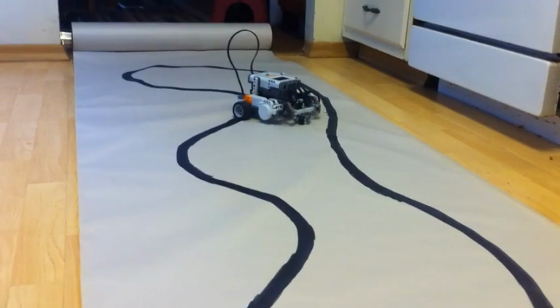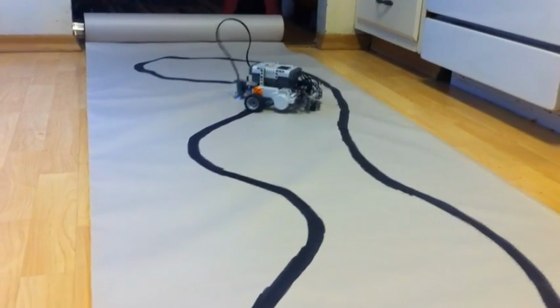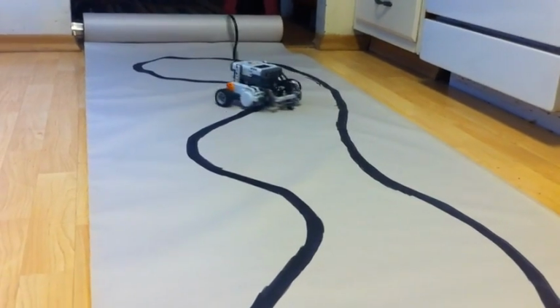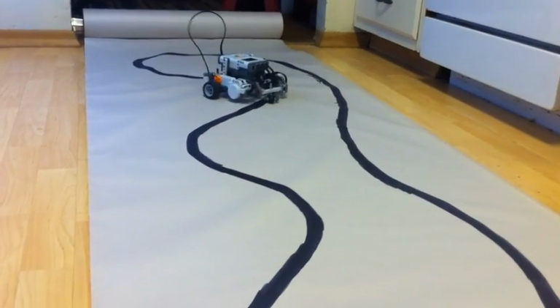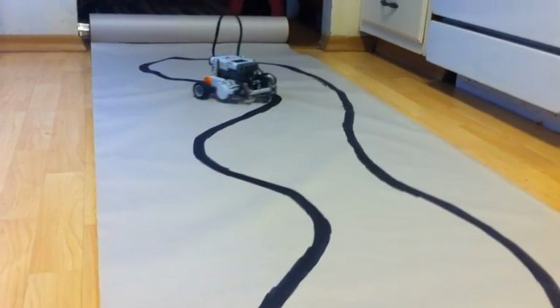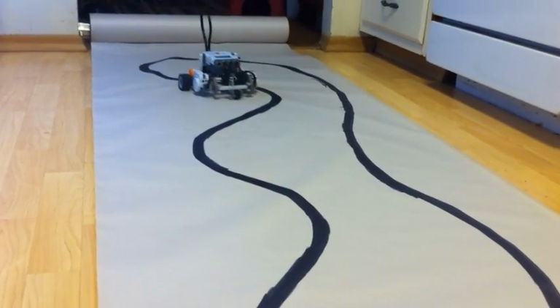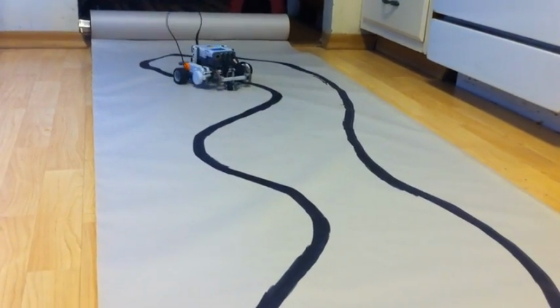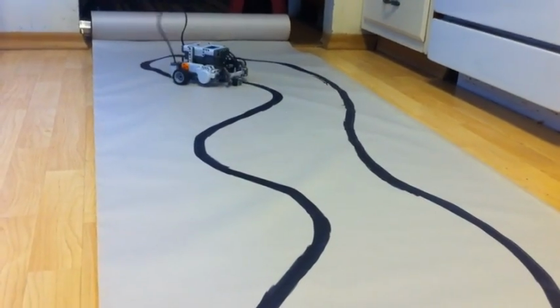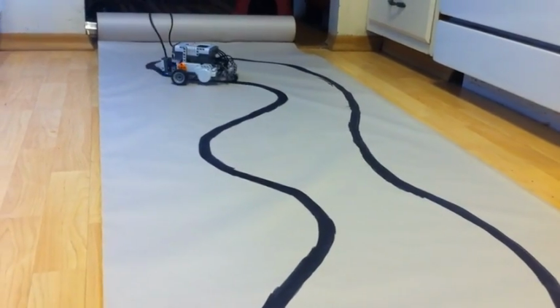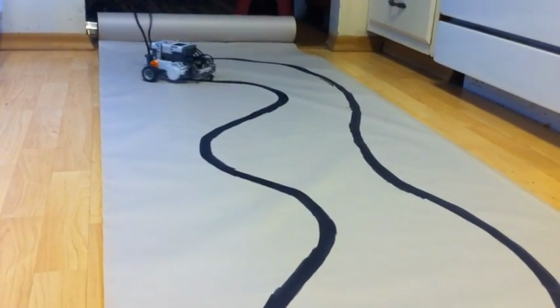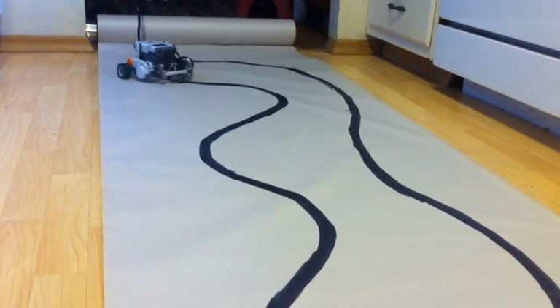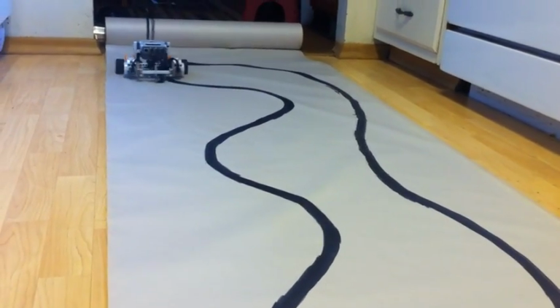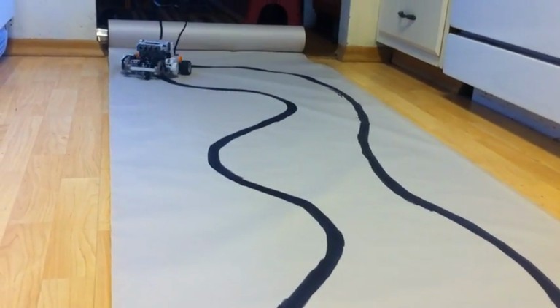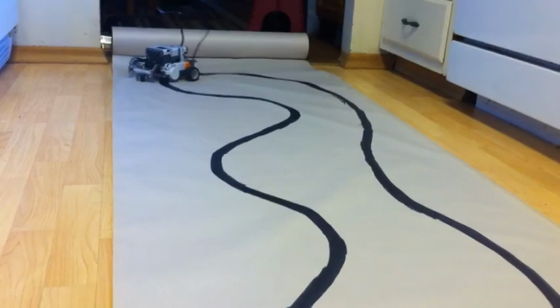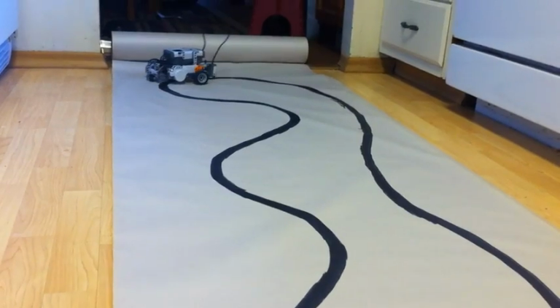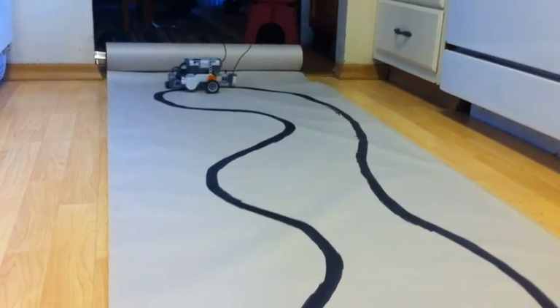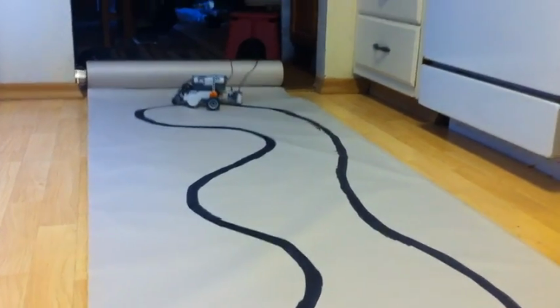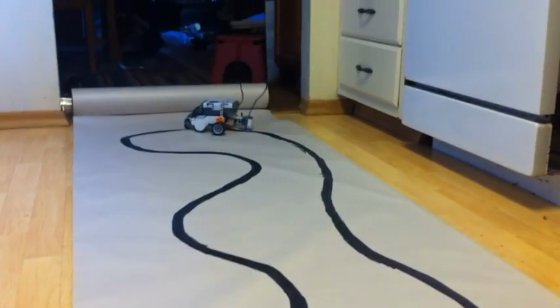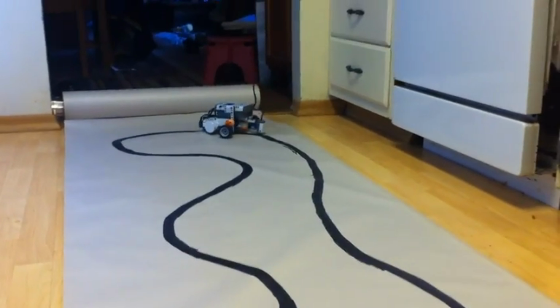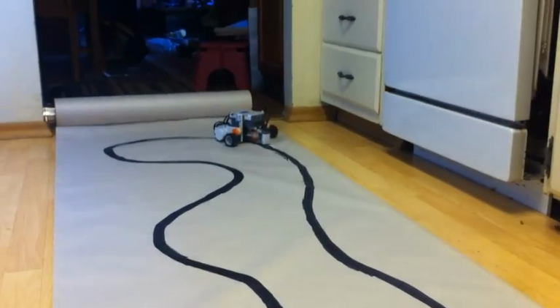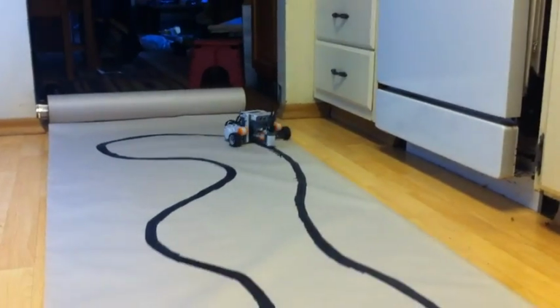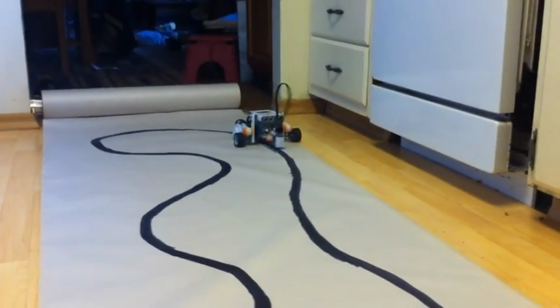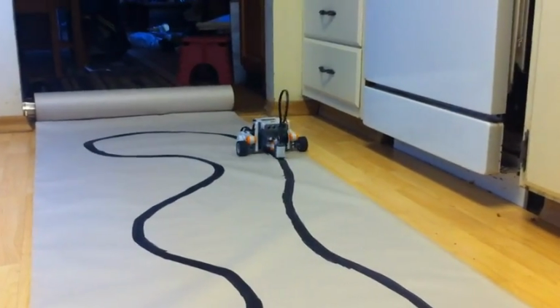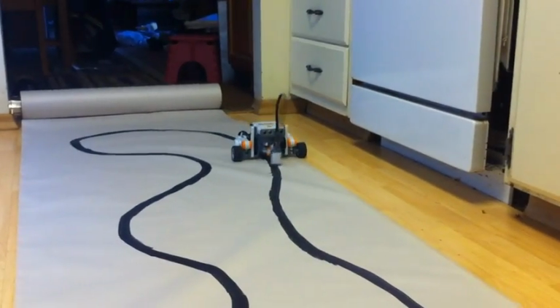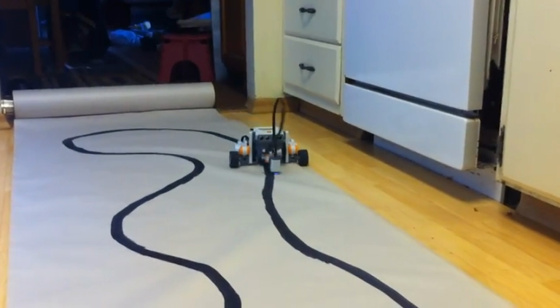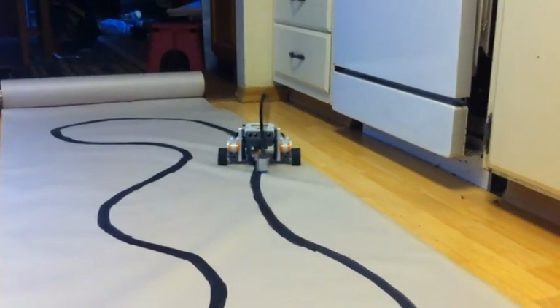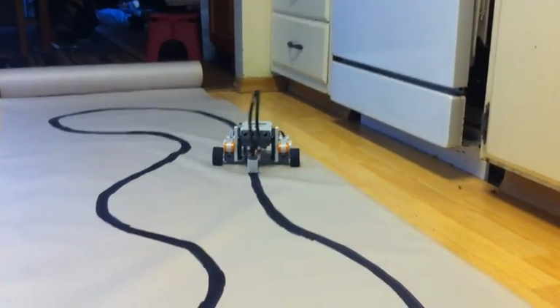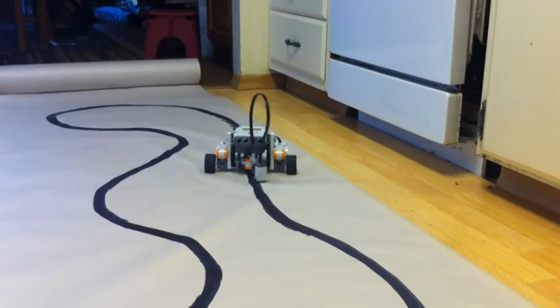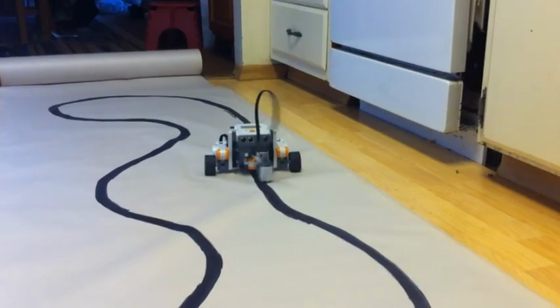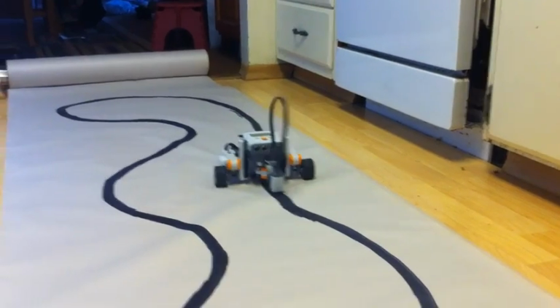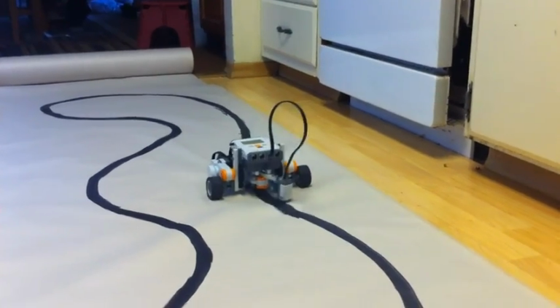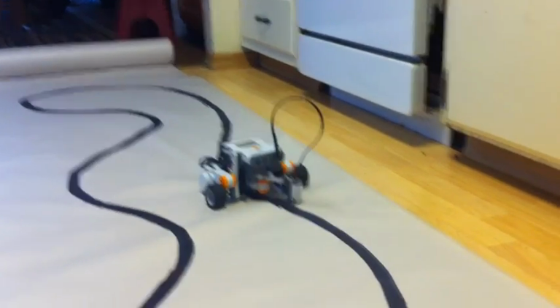Someday I hope to have the algorithms goosed up to where it will be able to handle throttle levels of 100% and stay on the line. Maybe even have an interactive throttle that will allow it to sense how sharp the corner is and adjust accordingly.